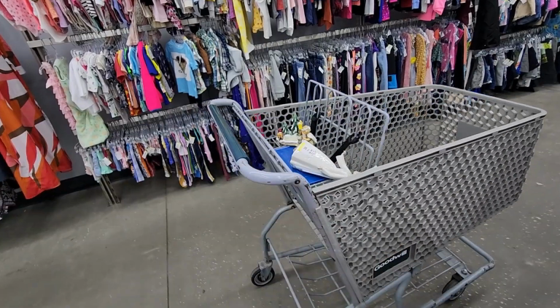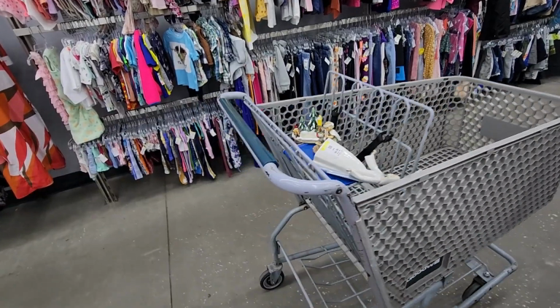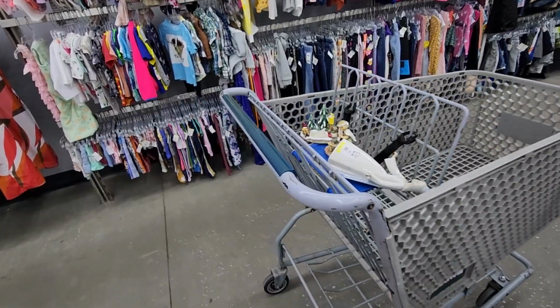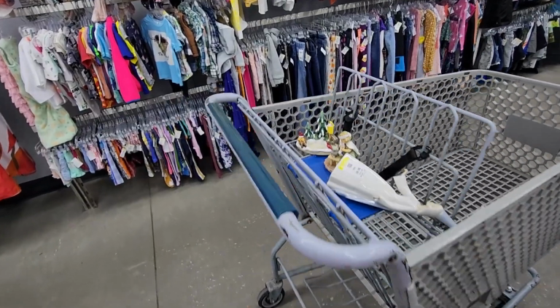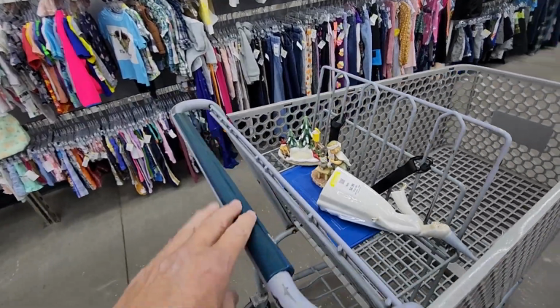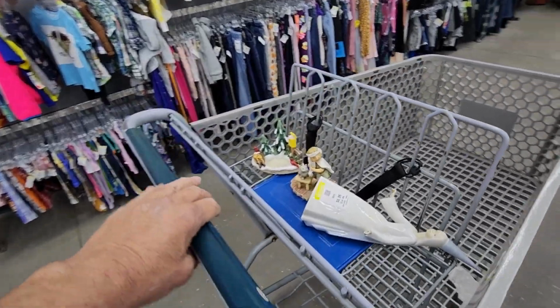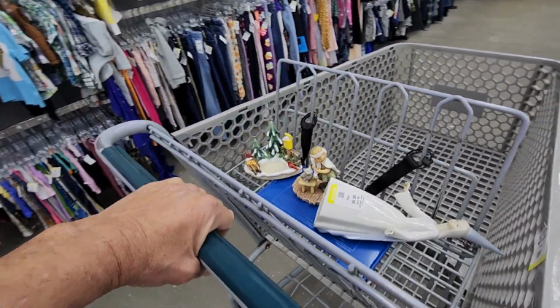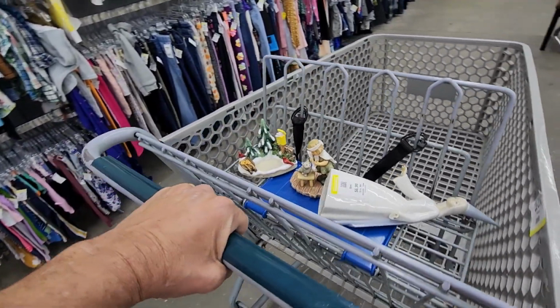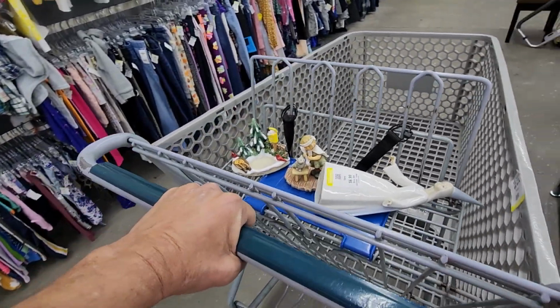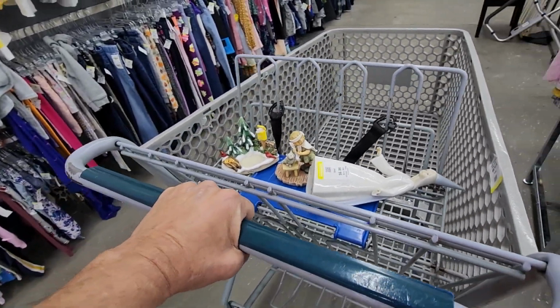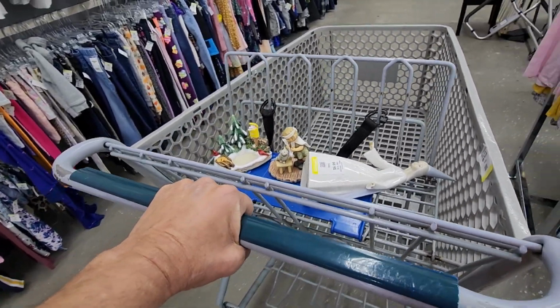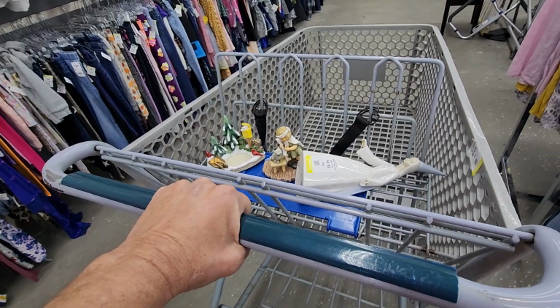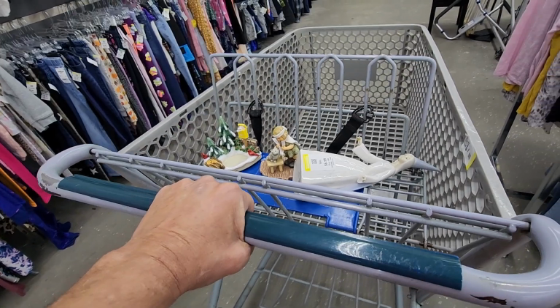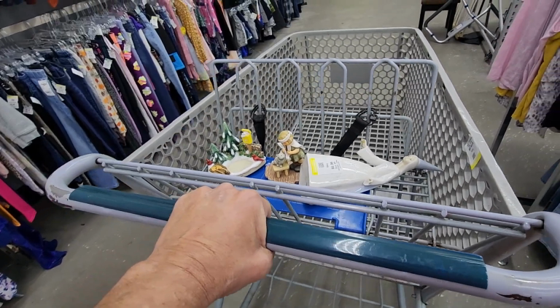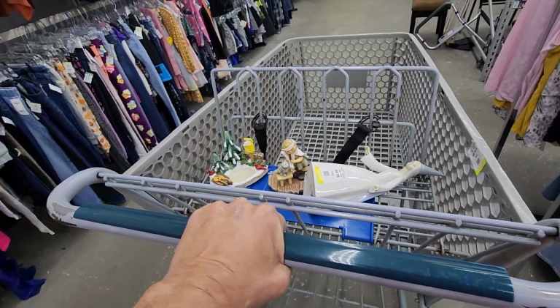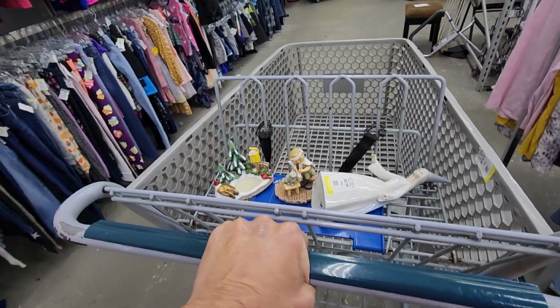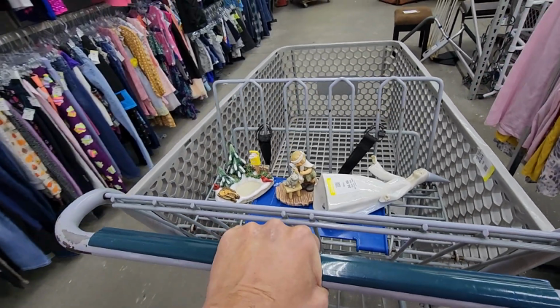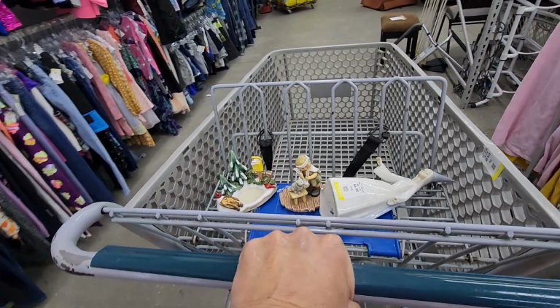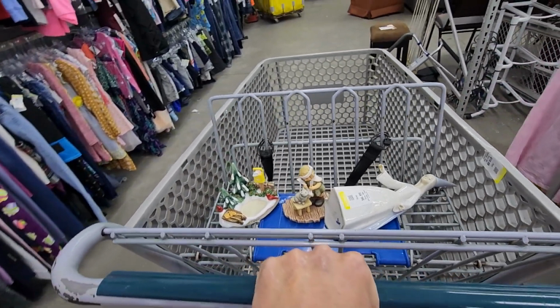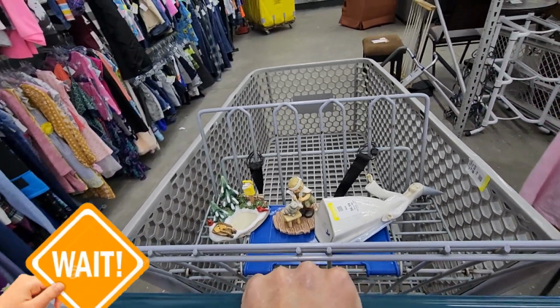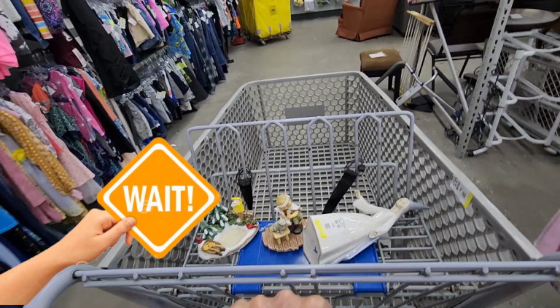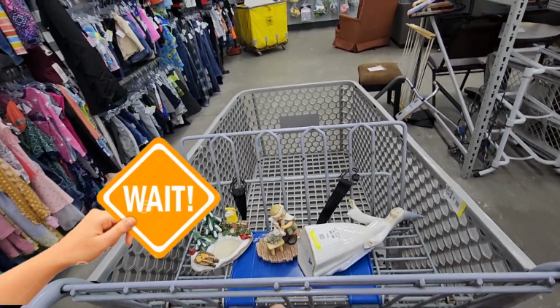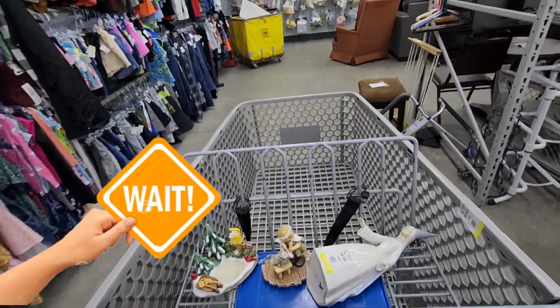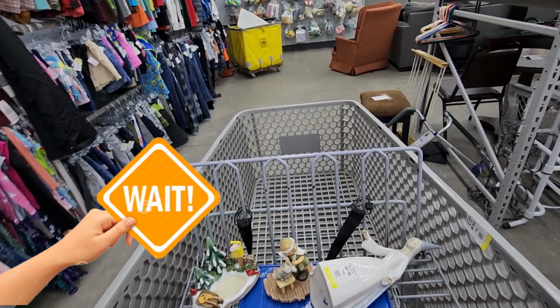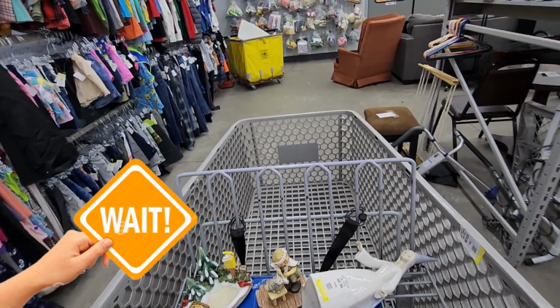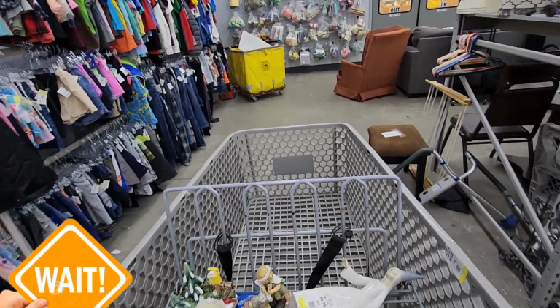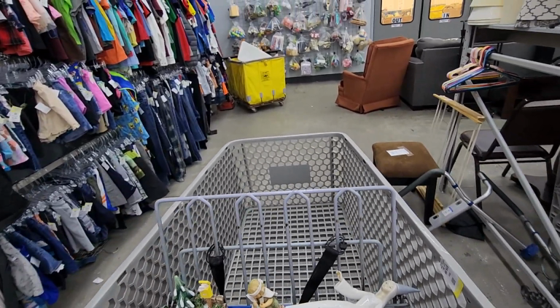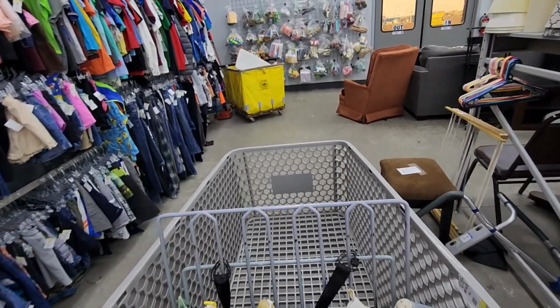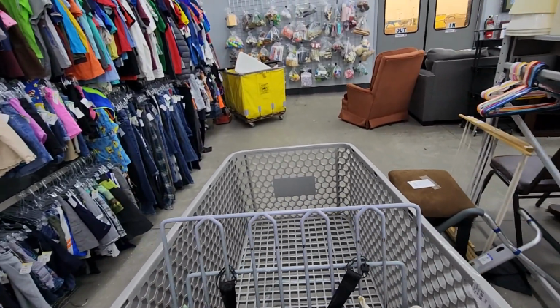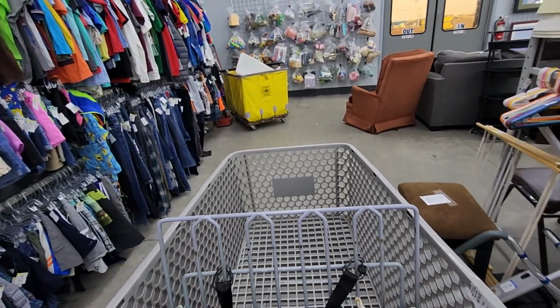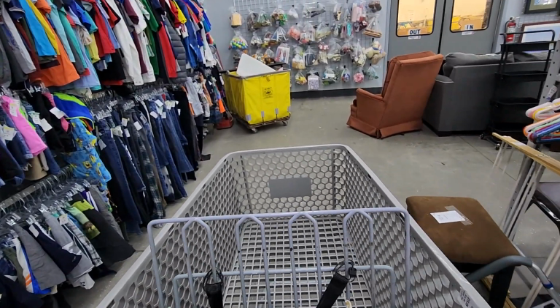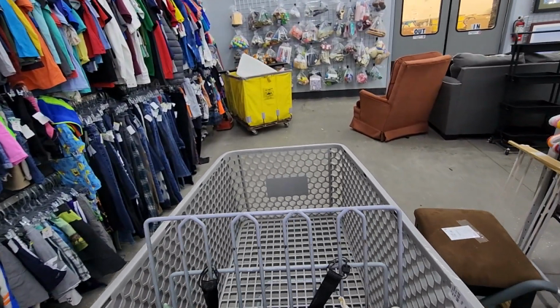I was pretty happy with what I found at this store, so I headed up to the cashier. But wait — there's more to this story, don't go anywhere.